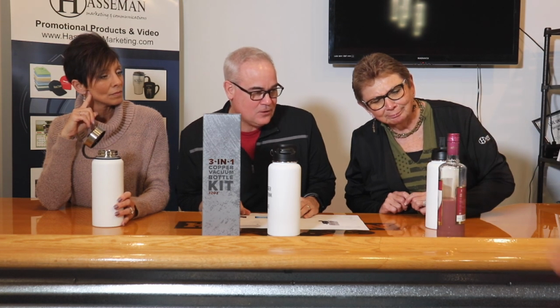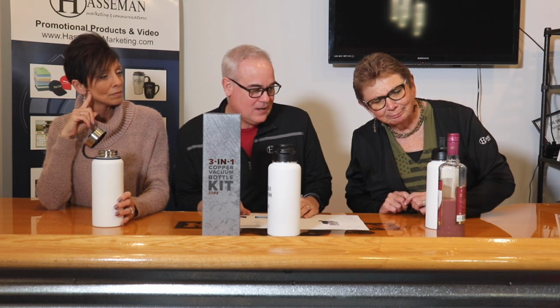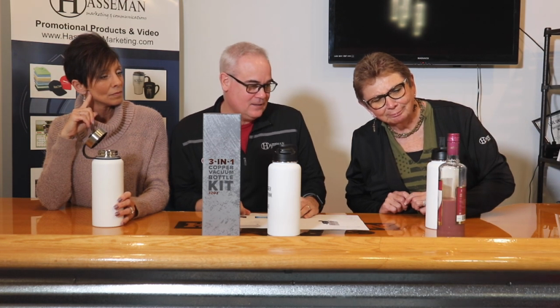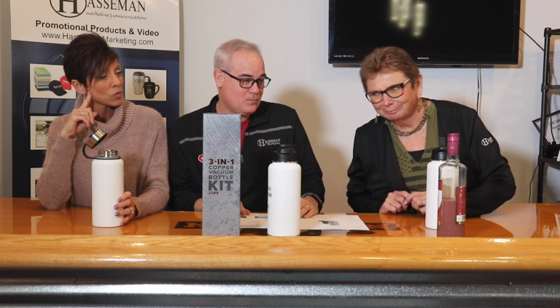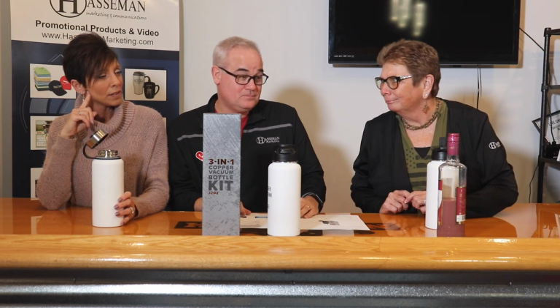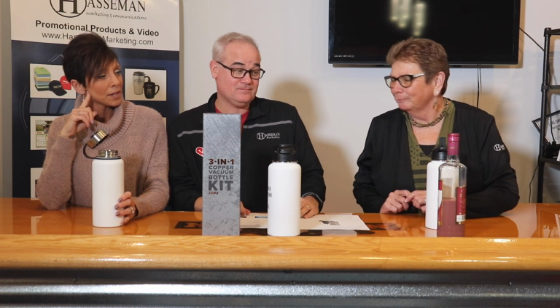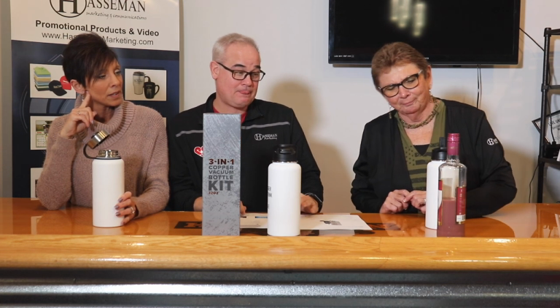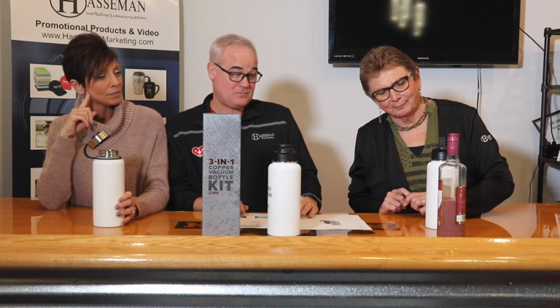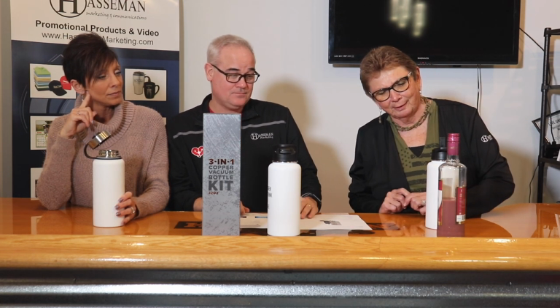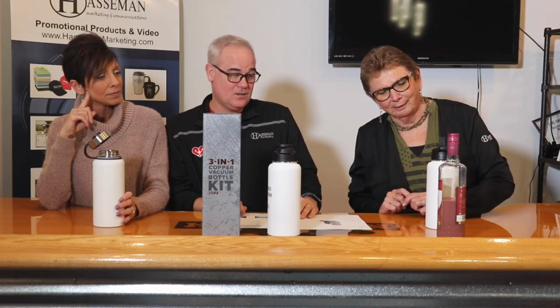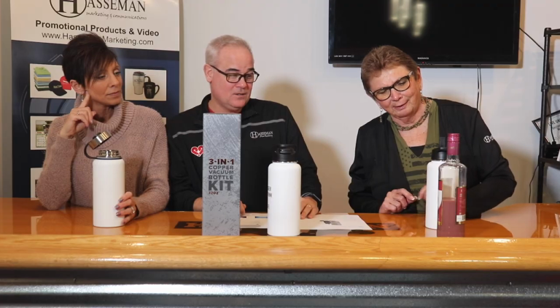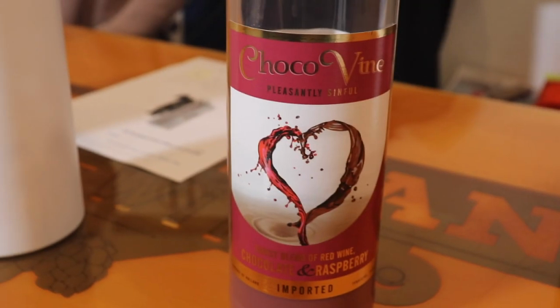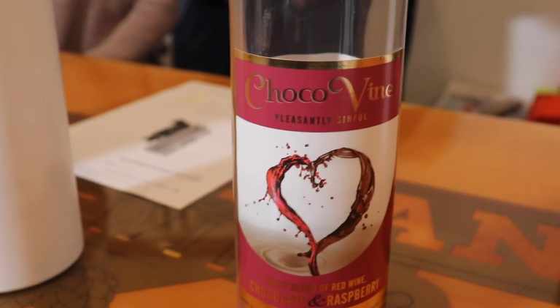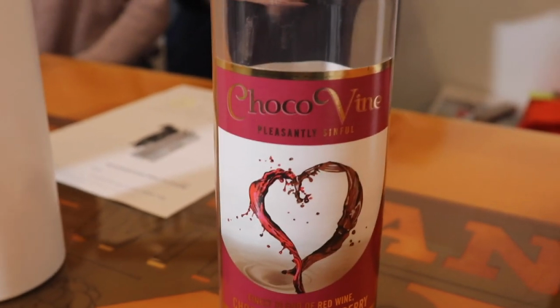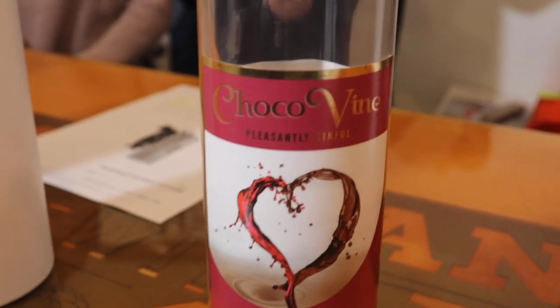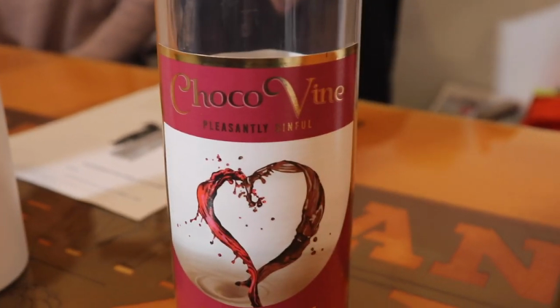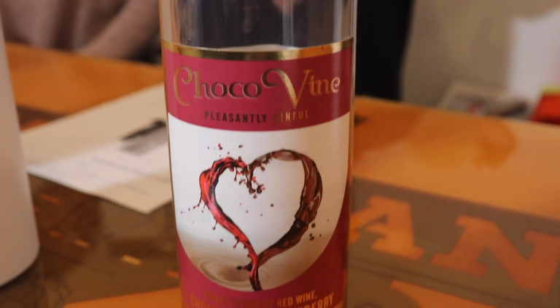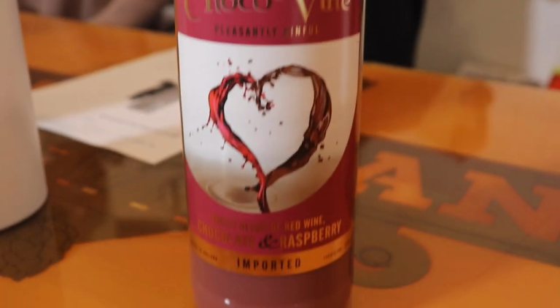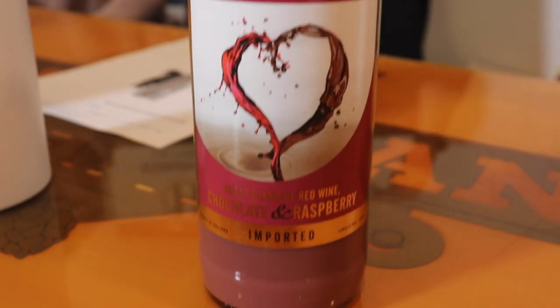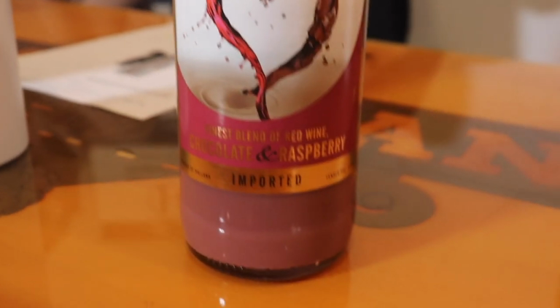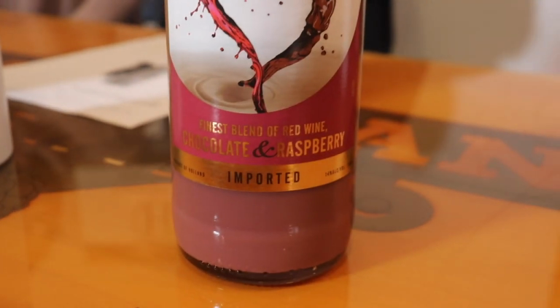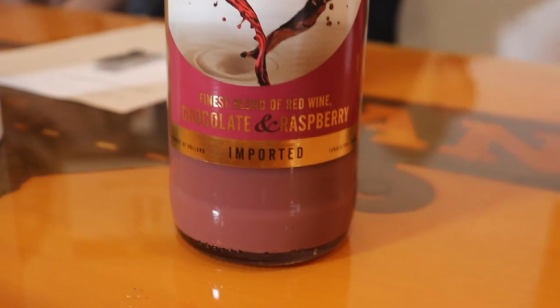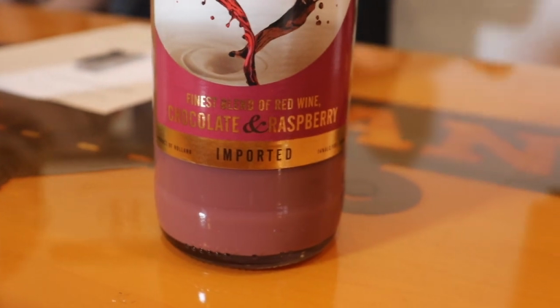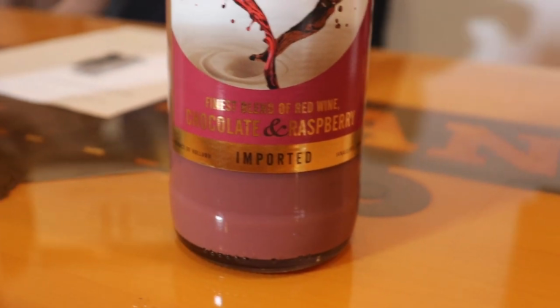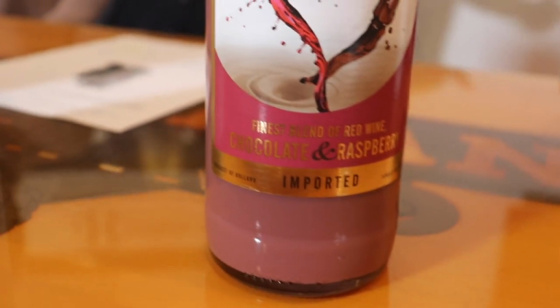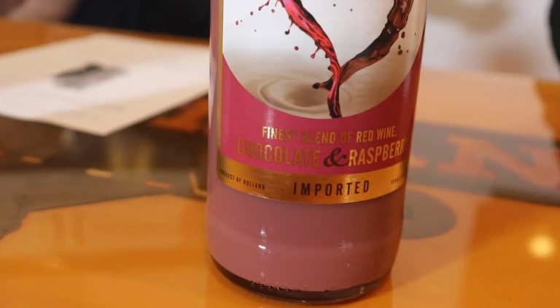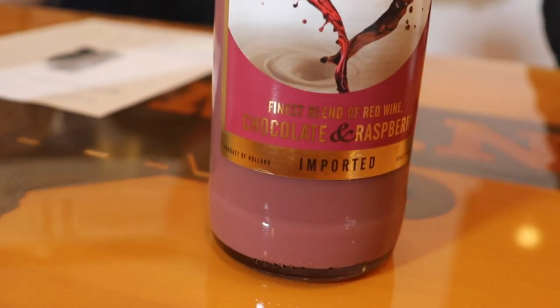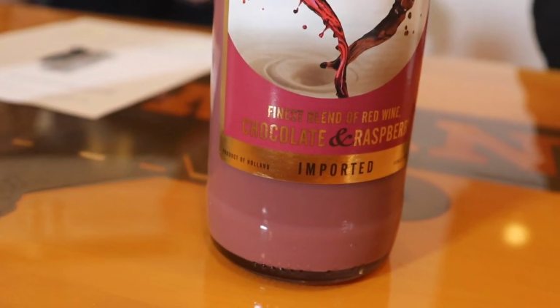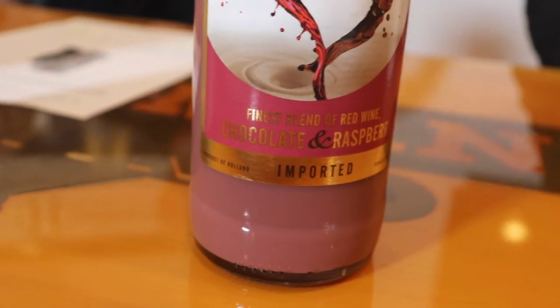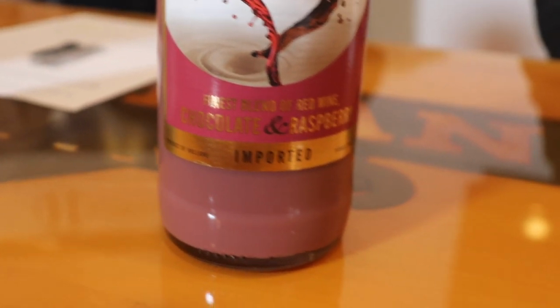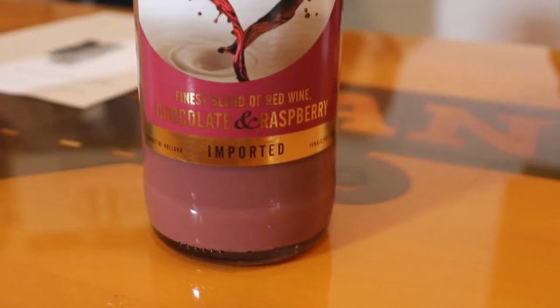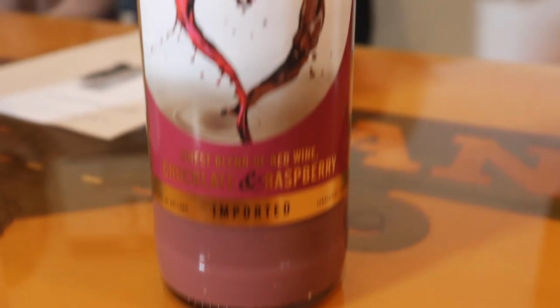Coco Vine. Raspberry. It's a wine? That is the thickest wine ever. Creamiest wine I've ever tasted. Not wine.